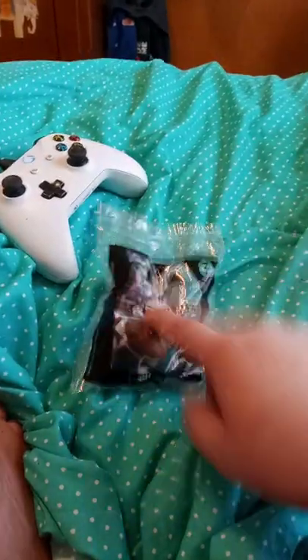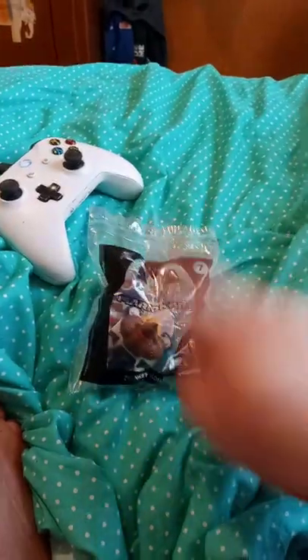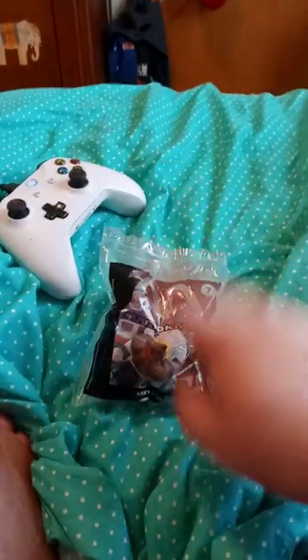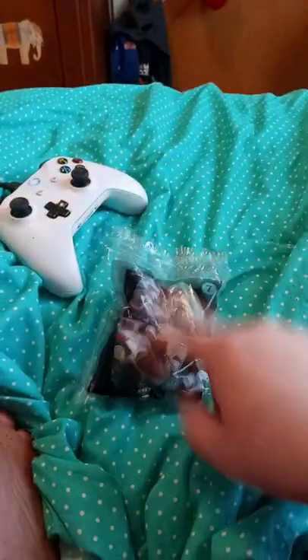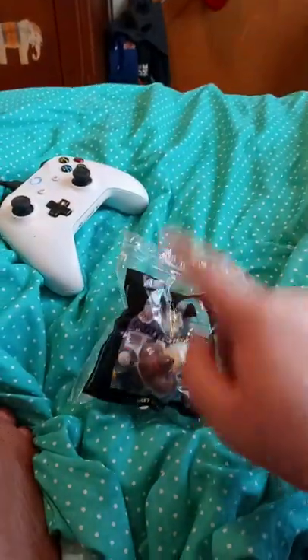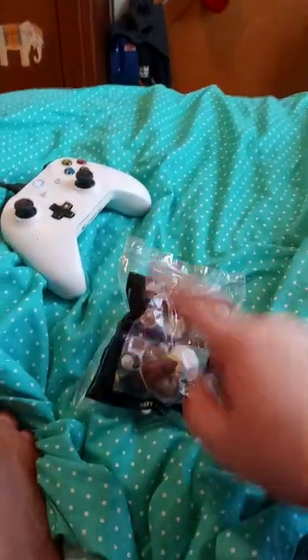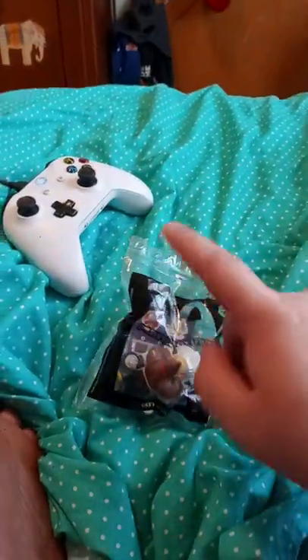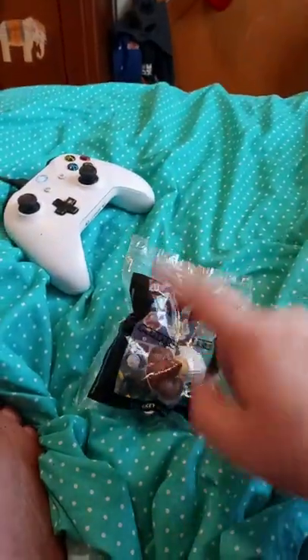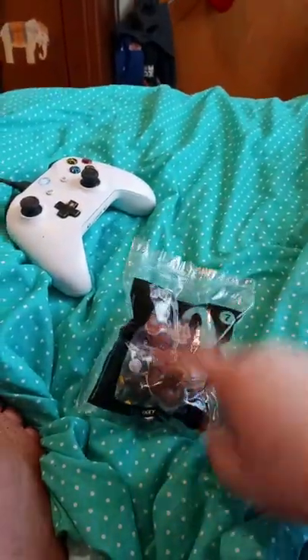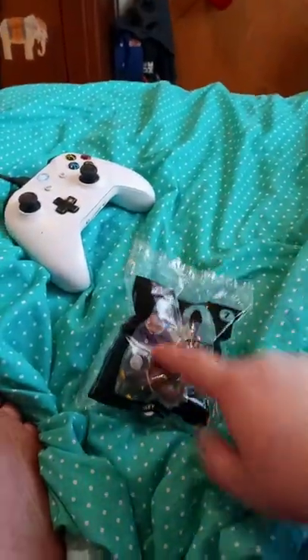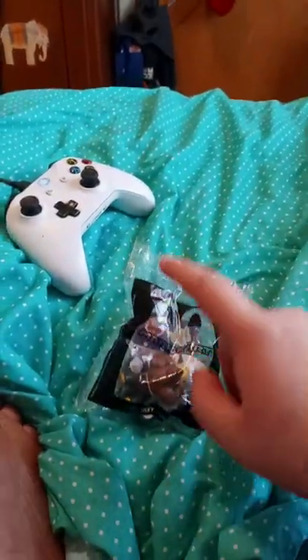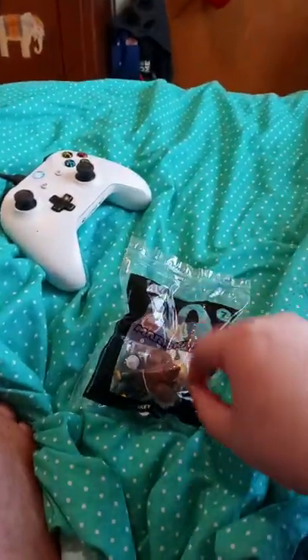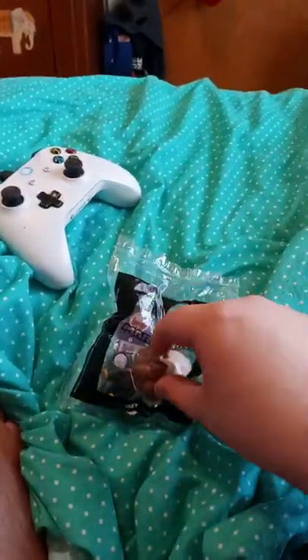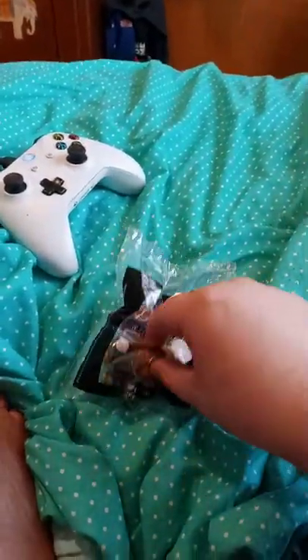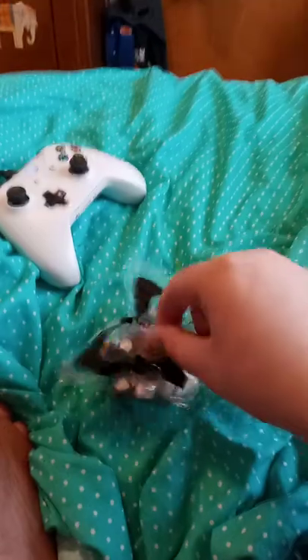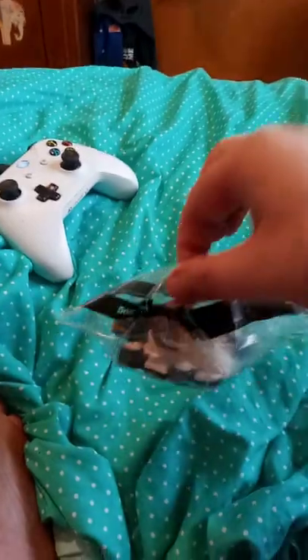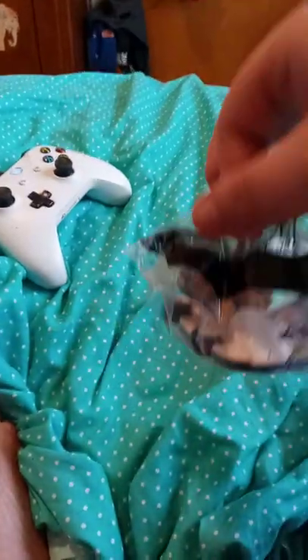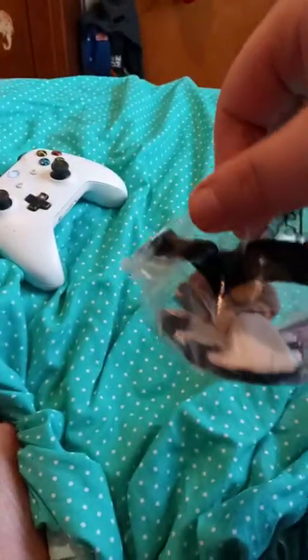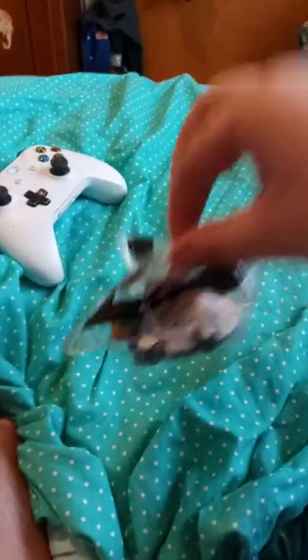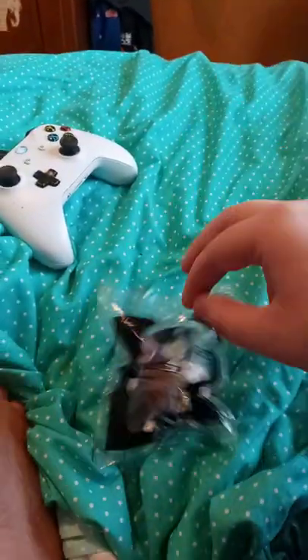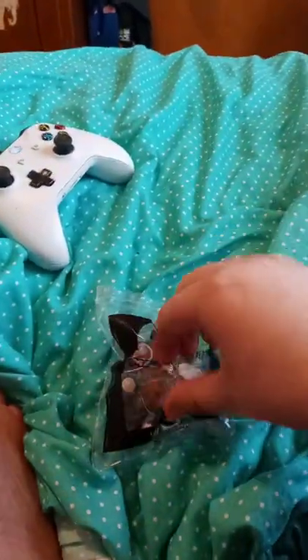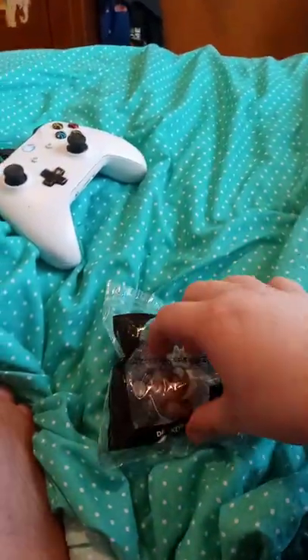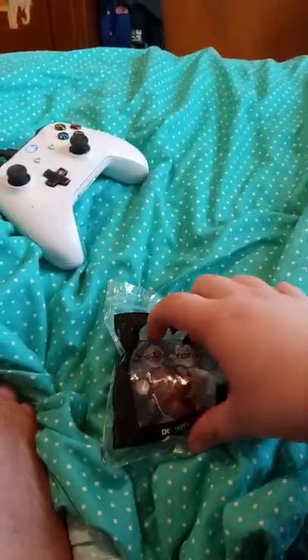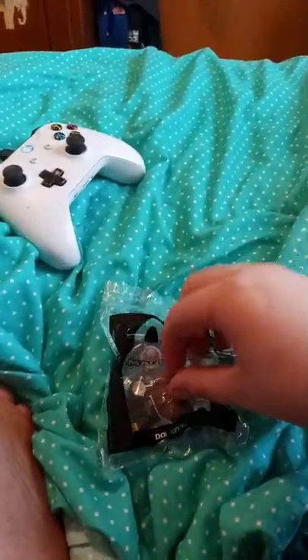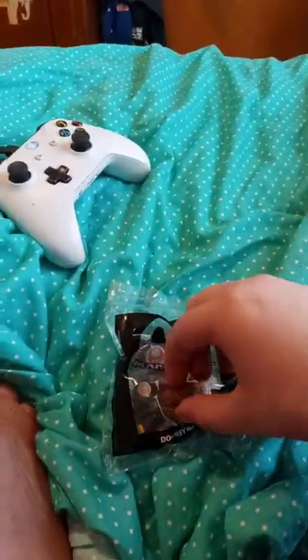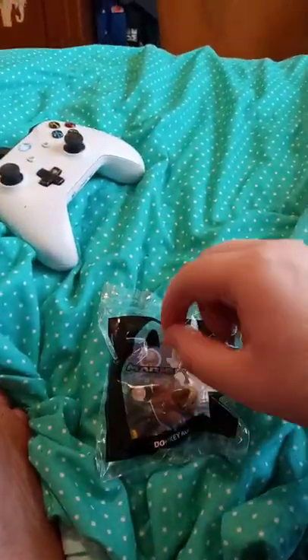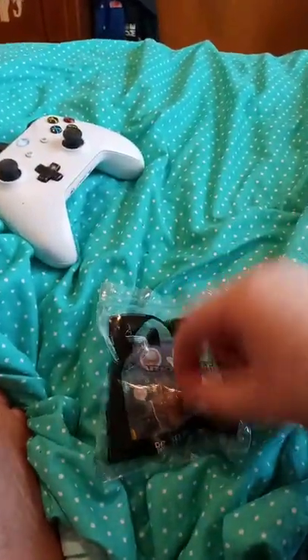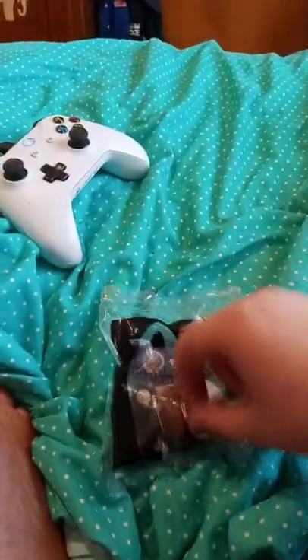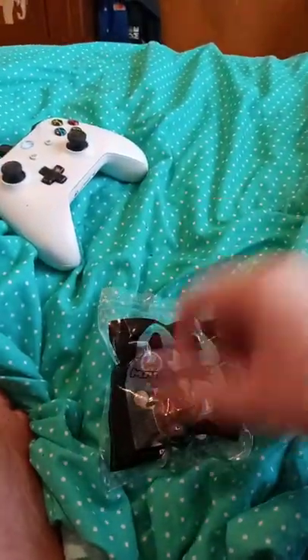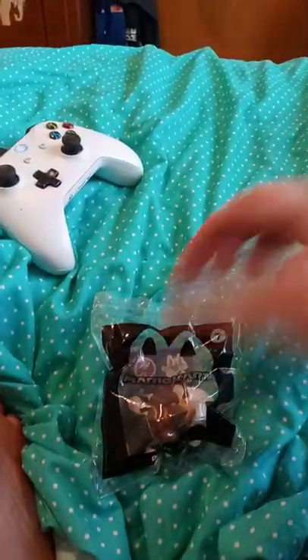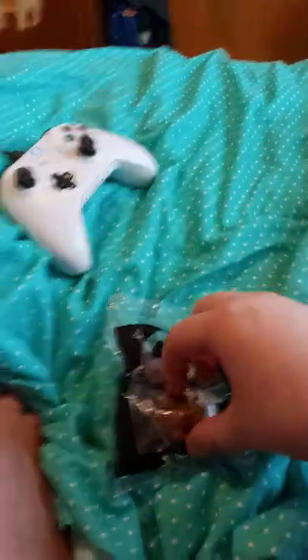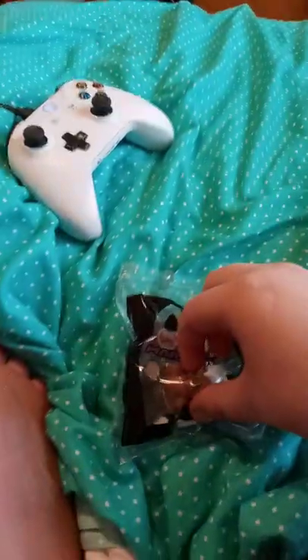But anyway, let's get Donkey Kong opened up and see what he looks like out of the bag. Which I think this is a redone edition of Donkey Kong. I'm not for sure.